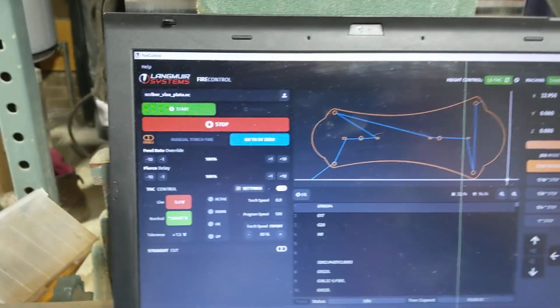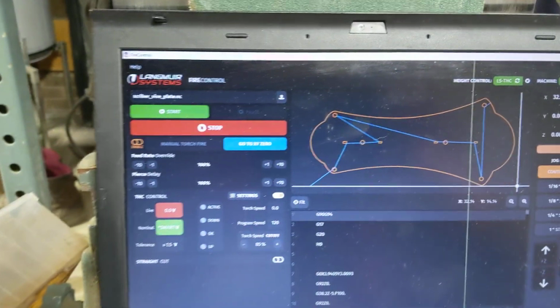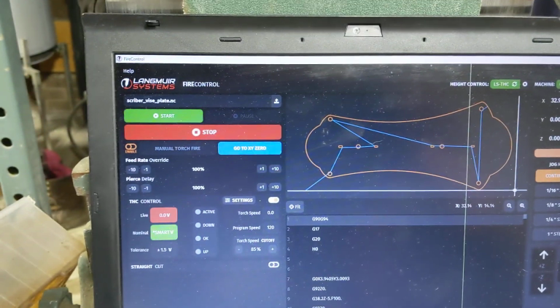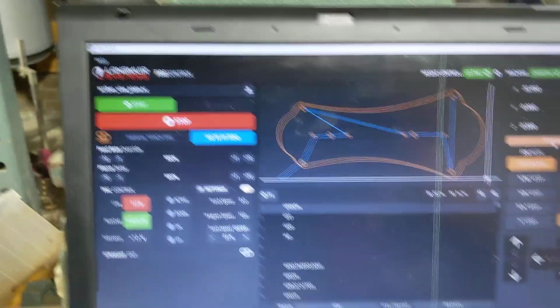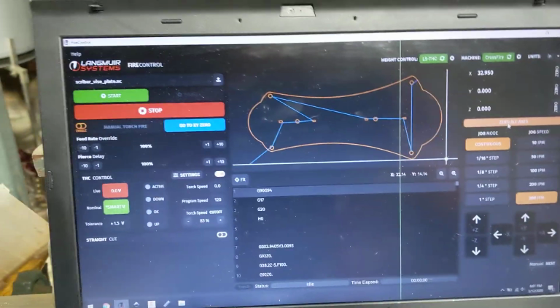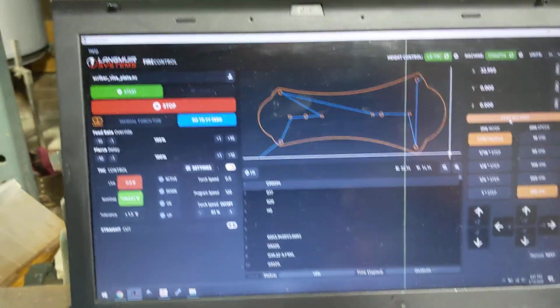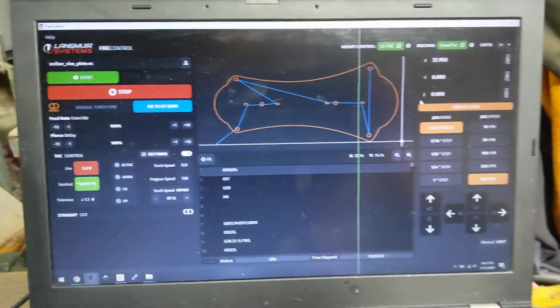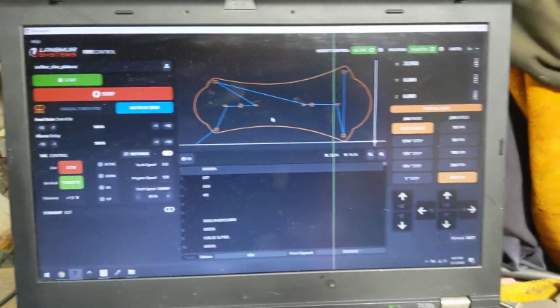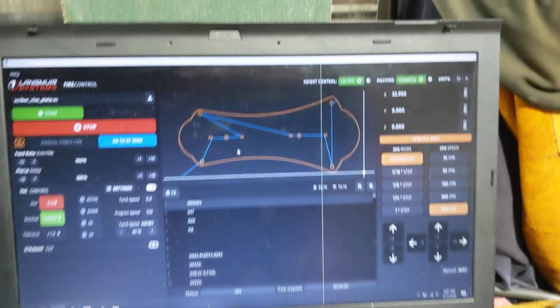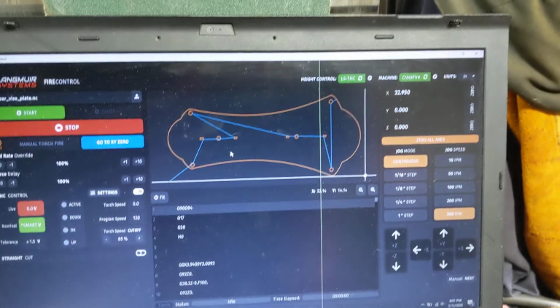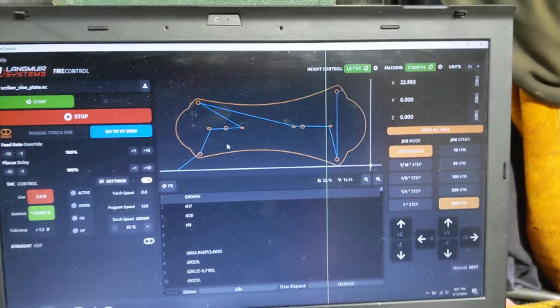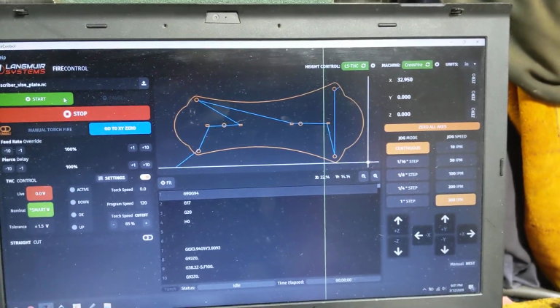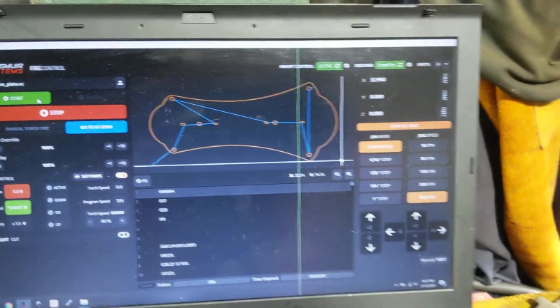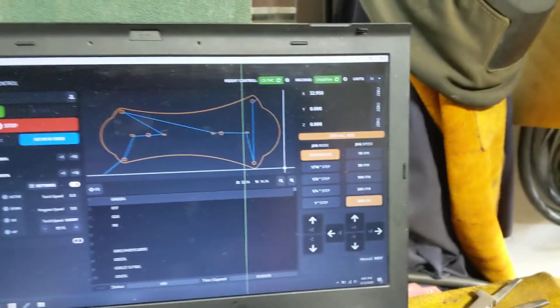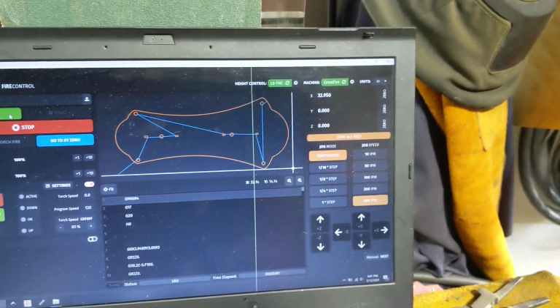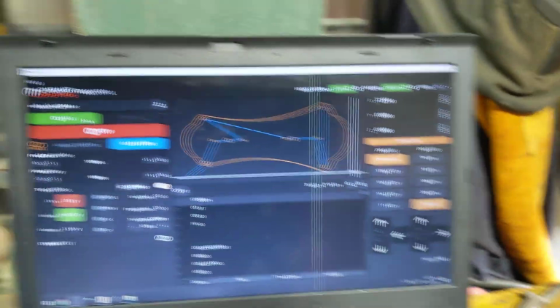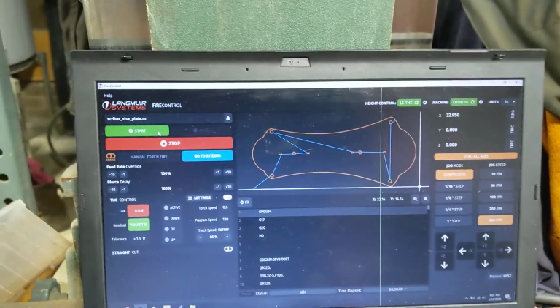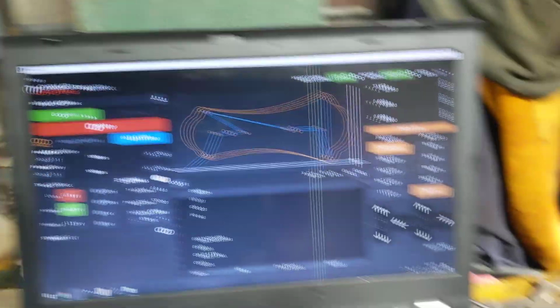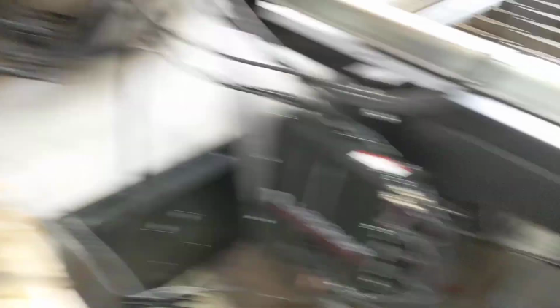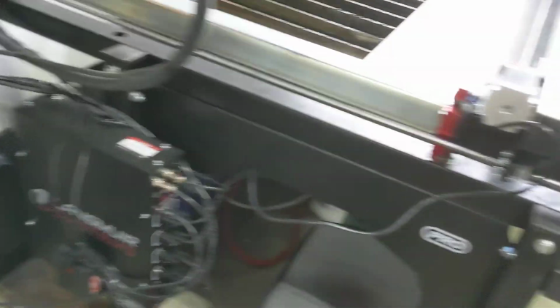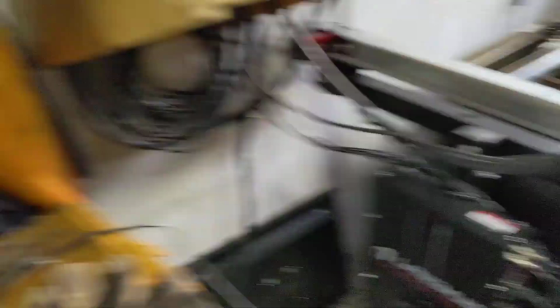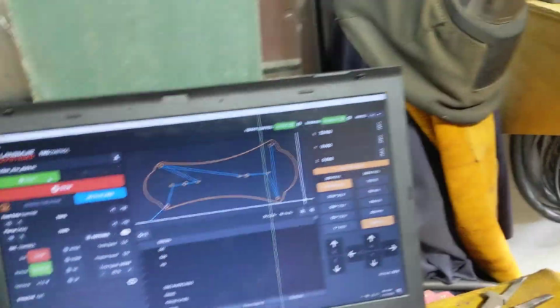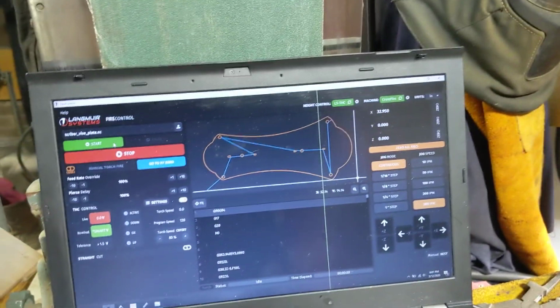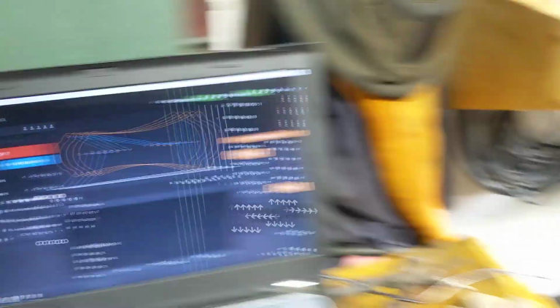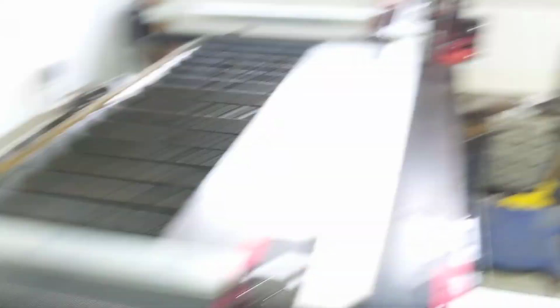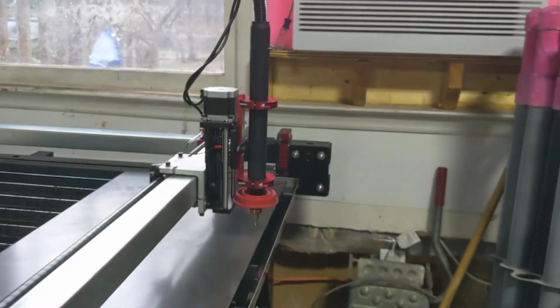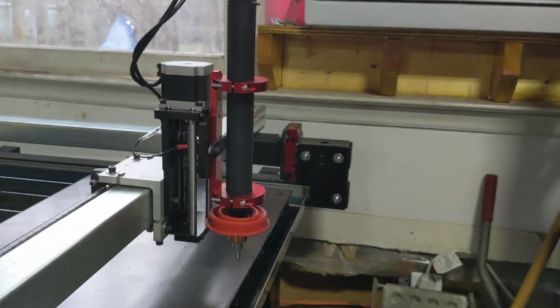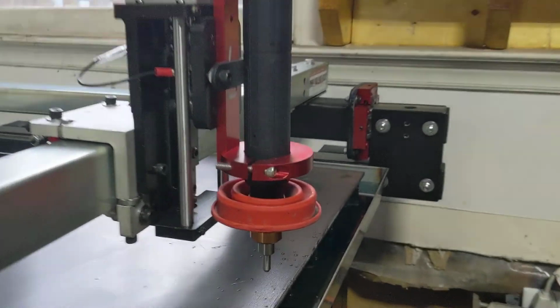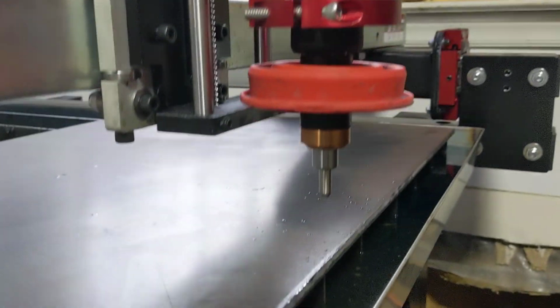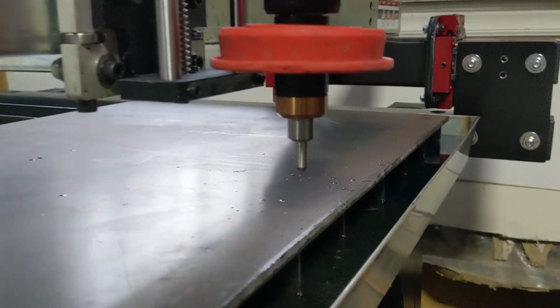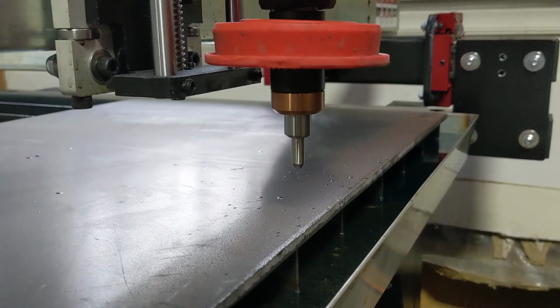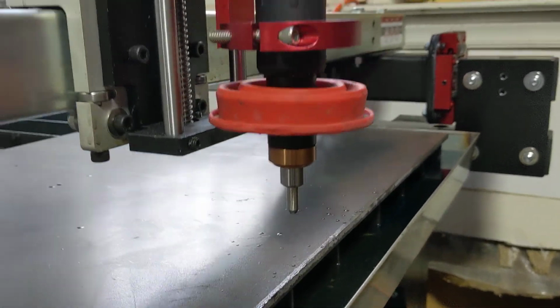This is an EasyScriber demo of the Crossfire Pro. Got our Machine Torch with the EasyScriber in it.